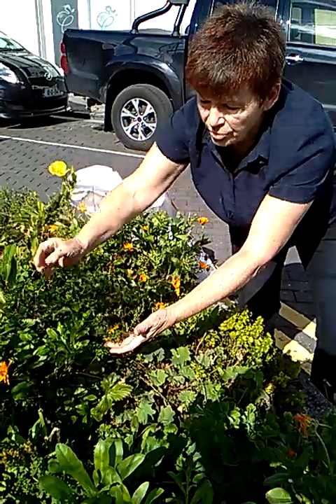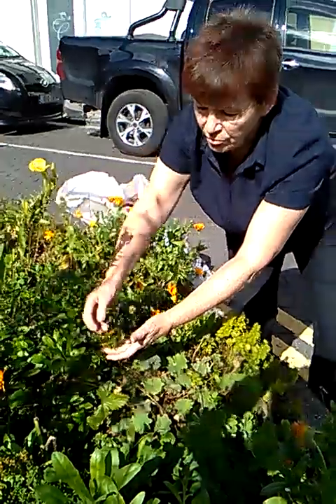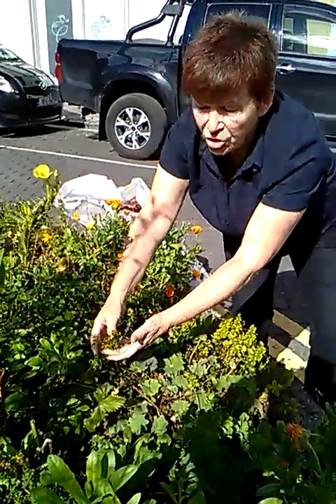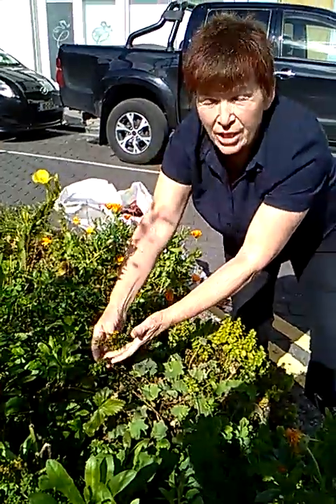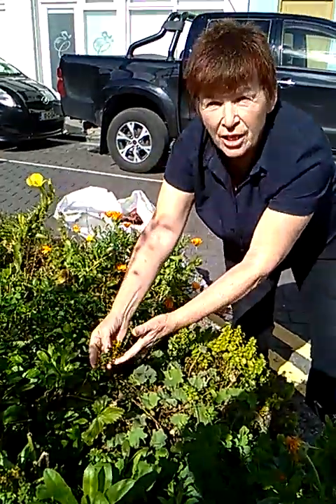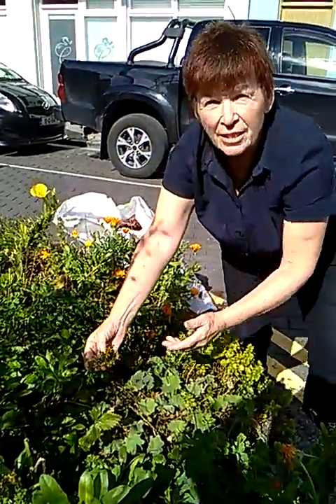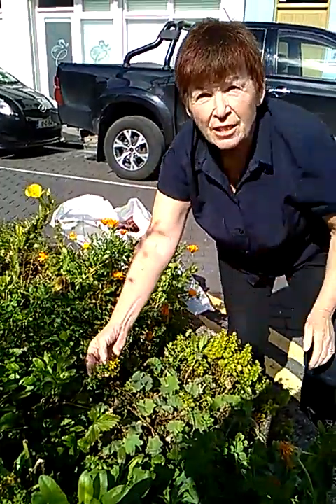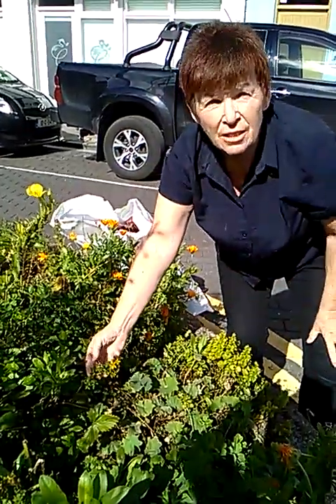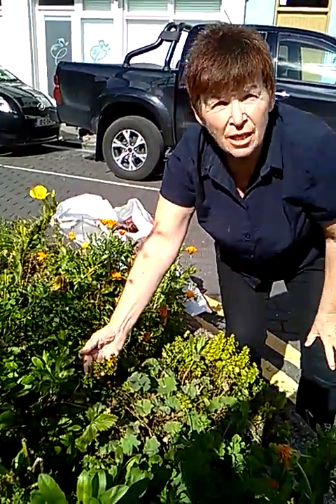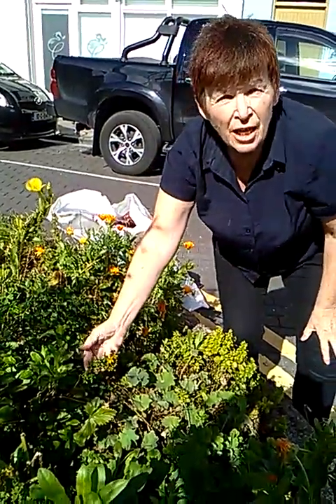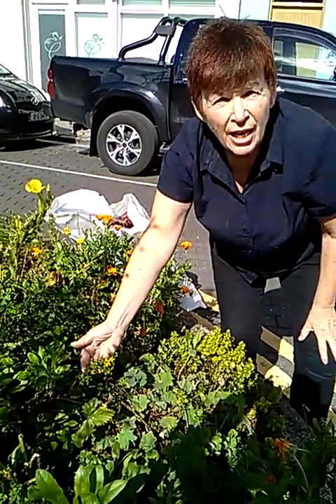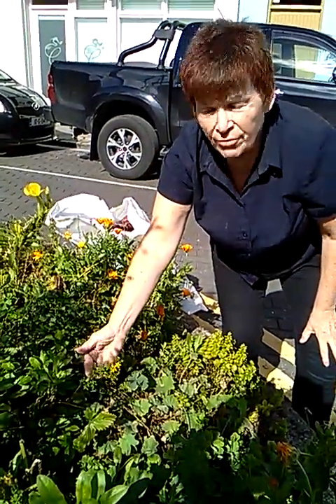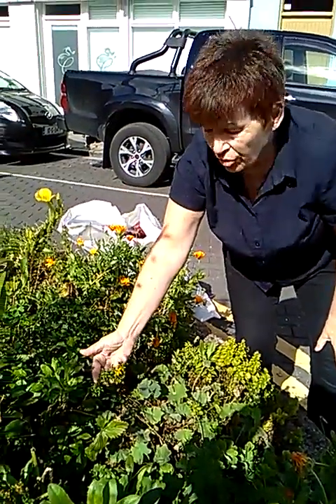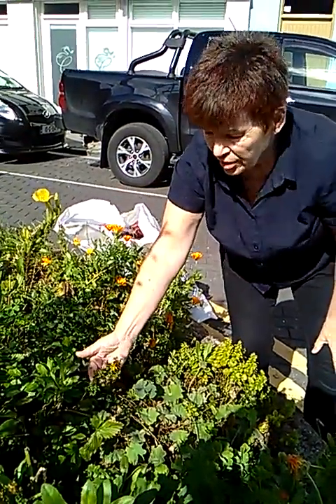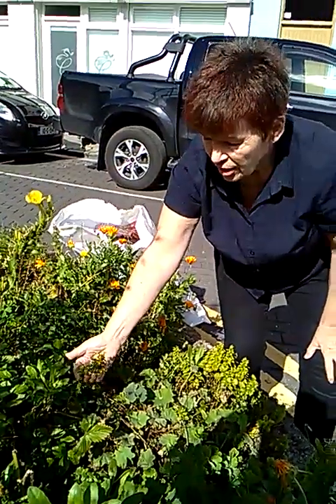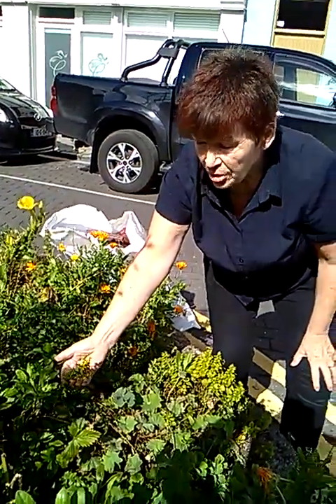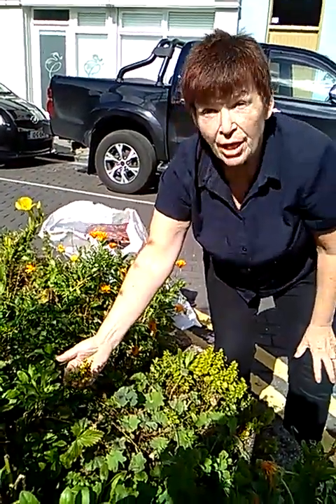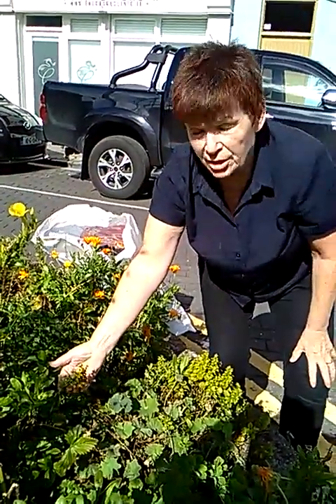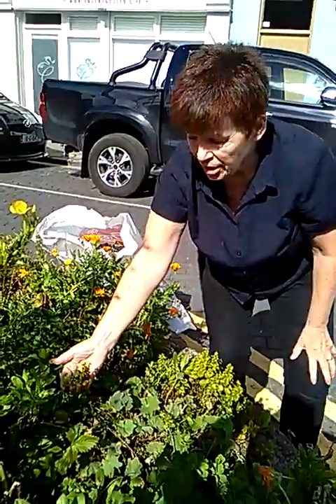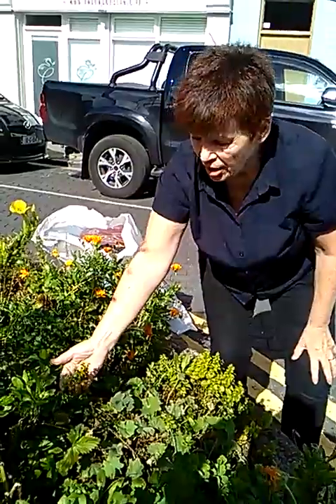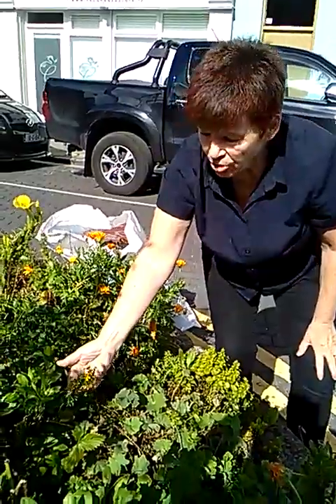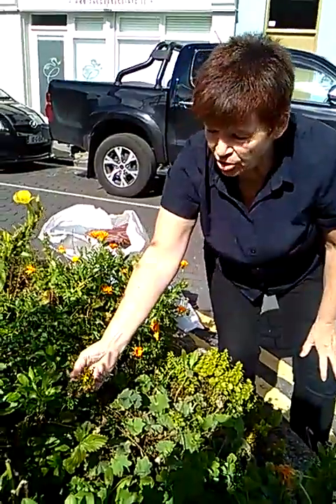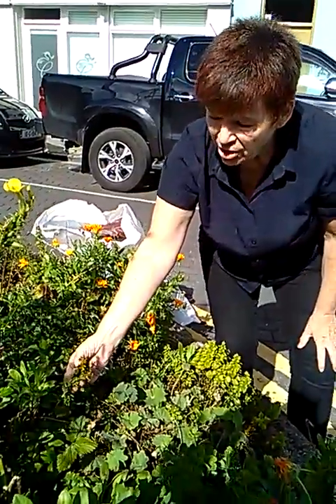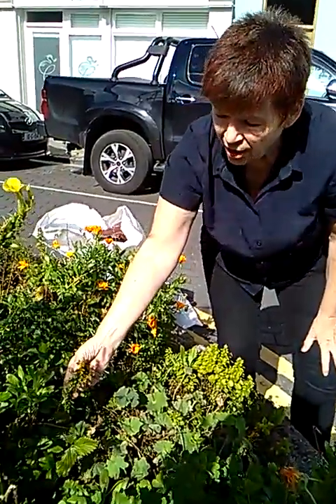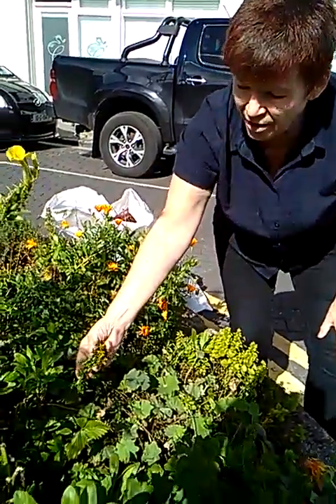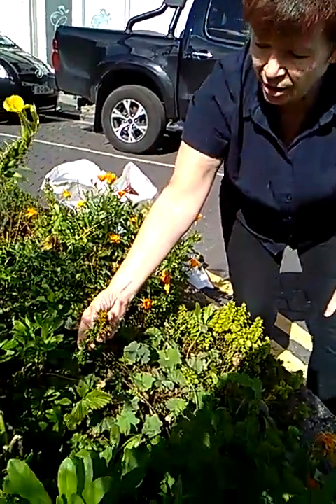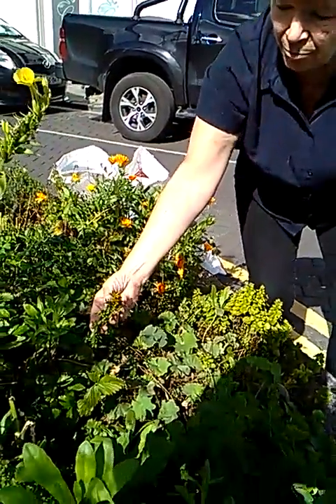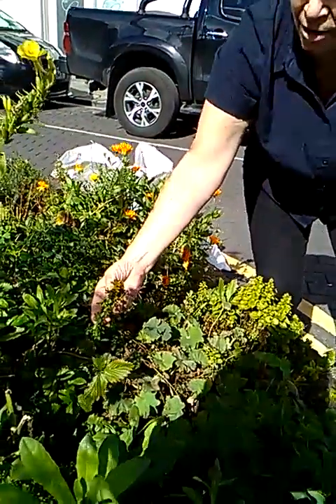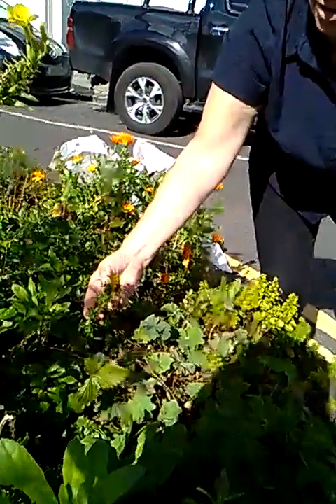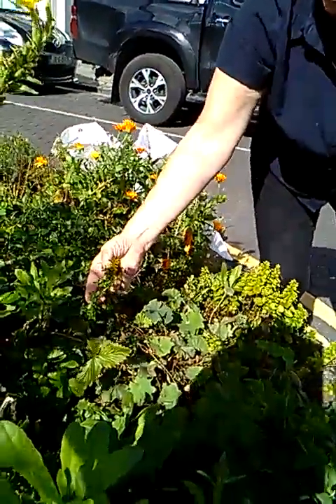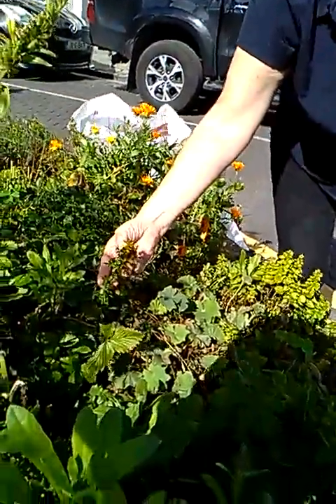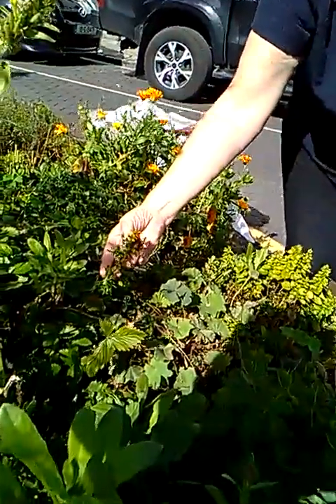We can just catch the last — it's the 8th of August 2018 — so we'll just catch the last little glimpse of the St. John's wort.